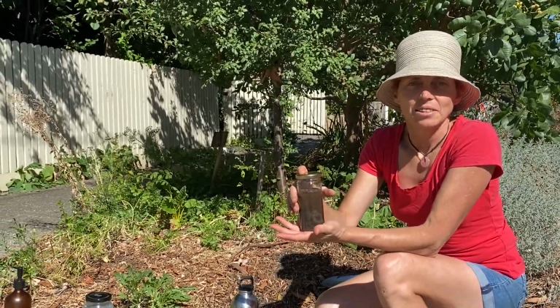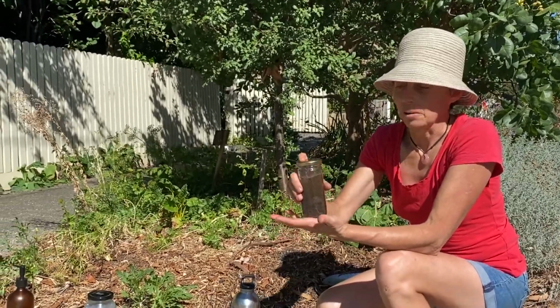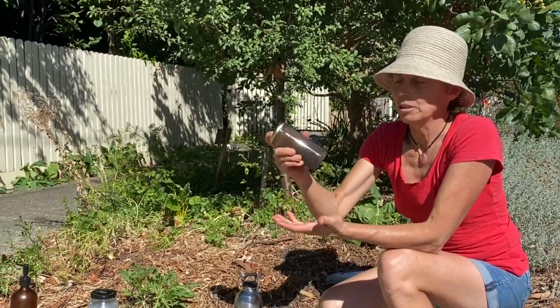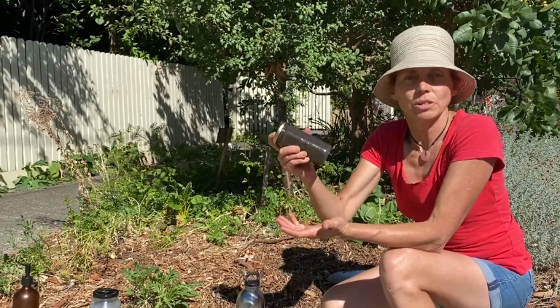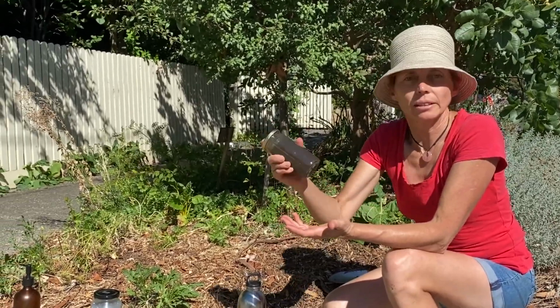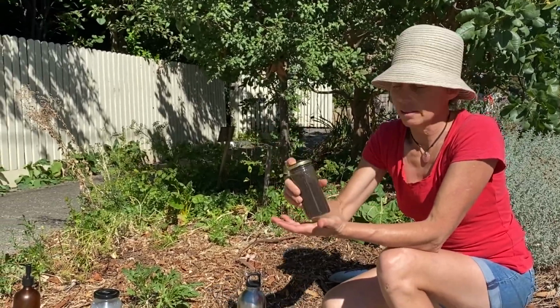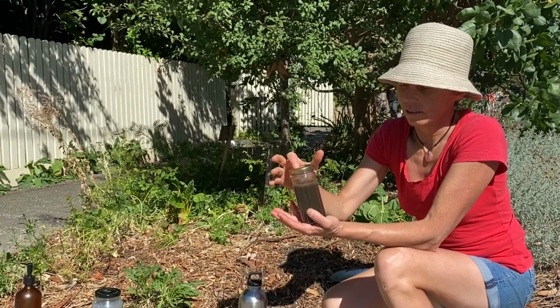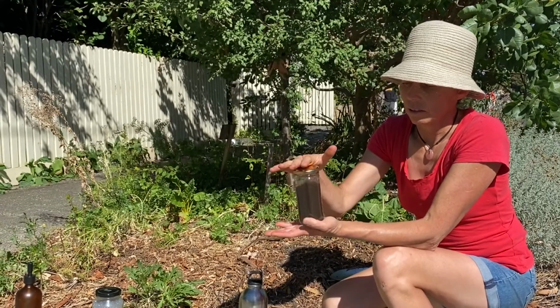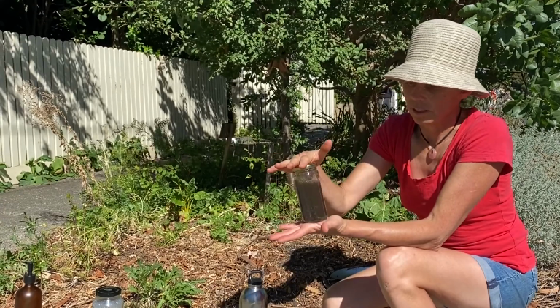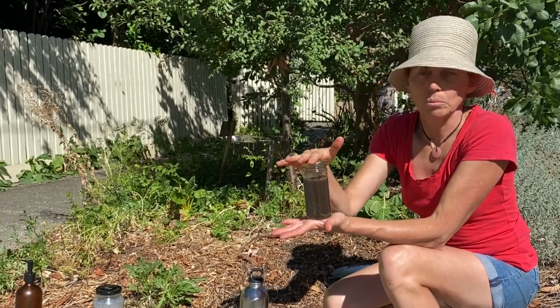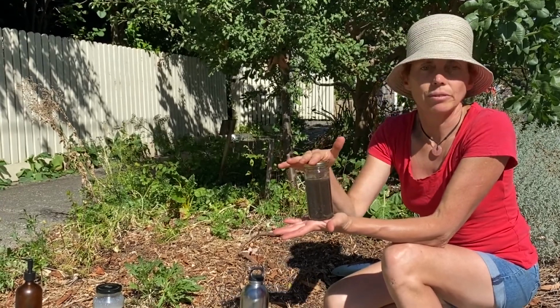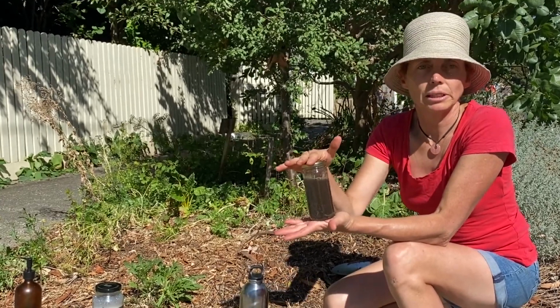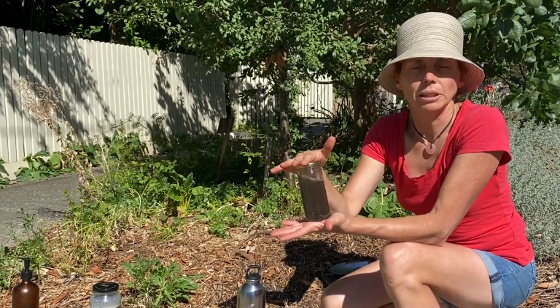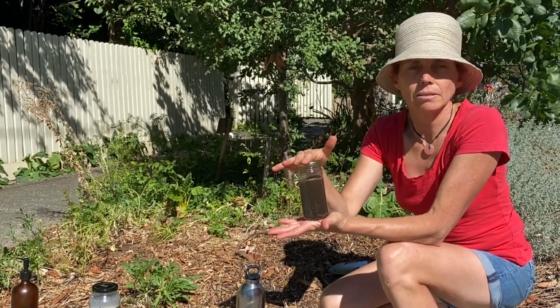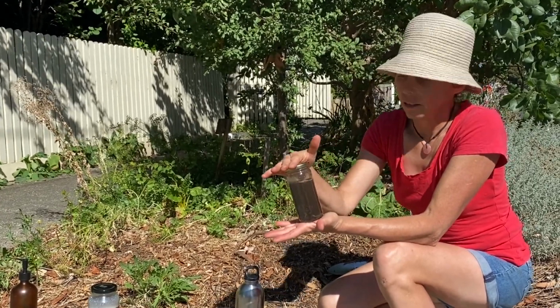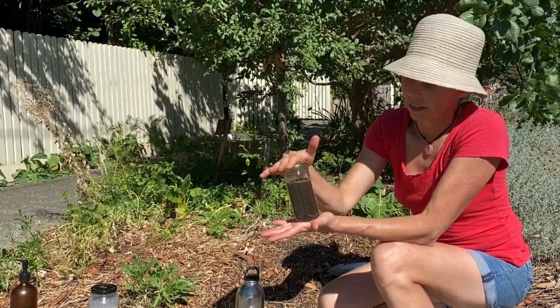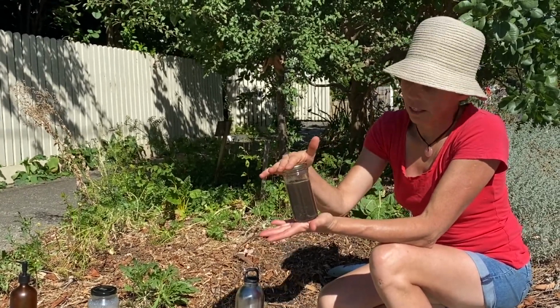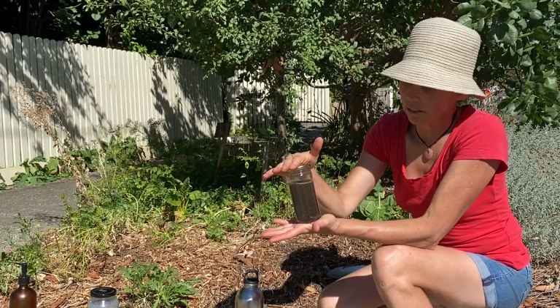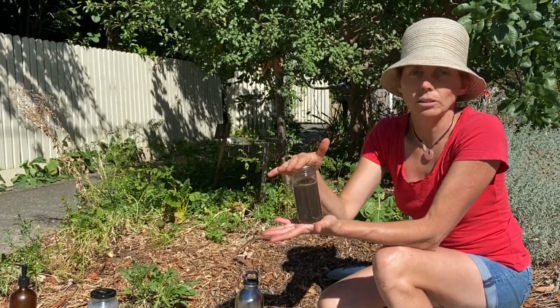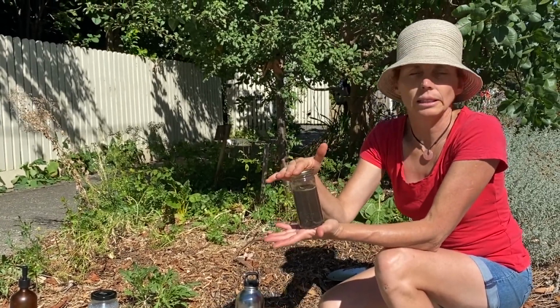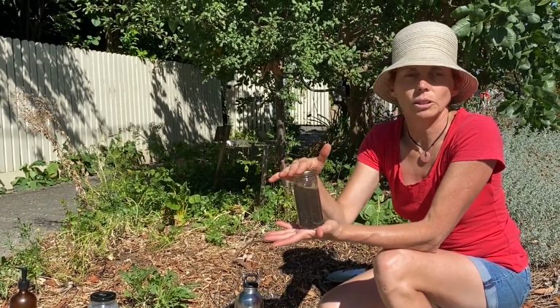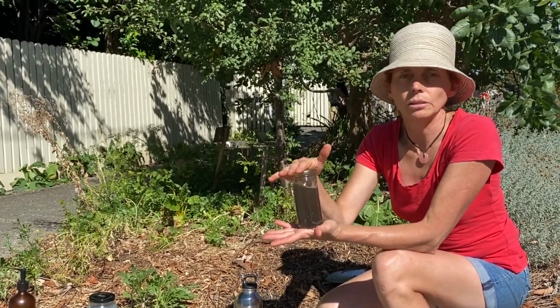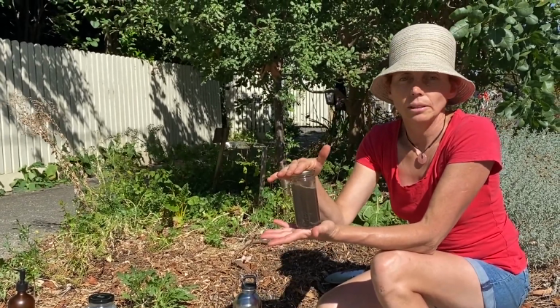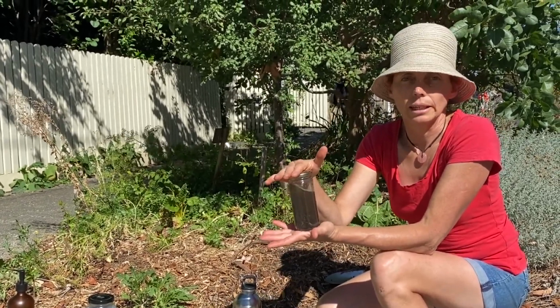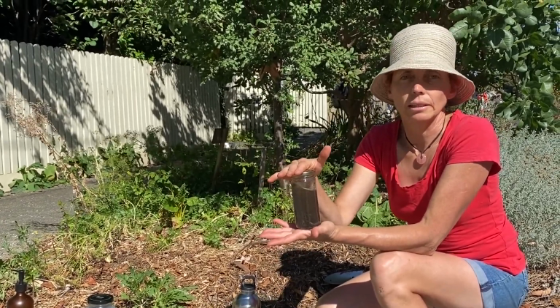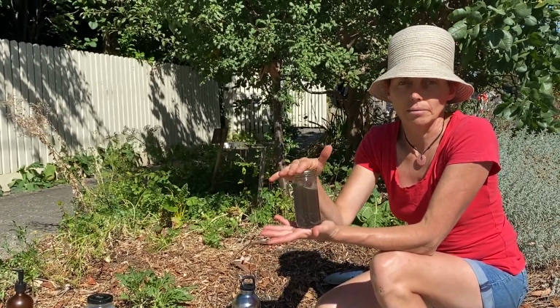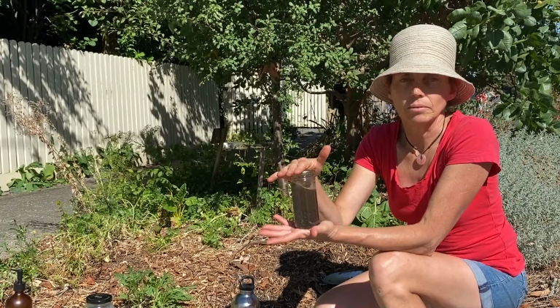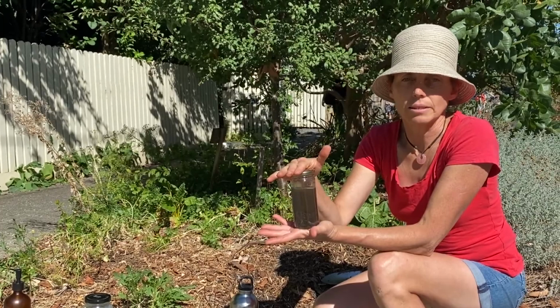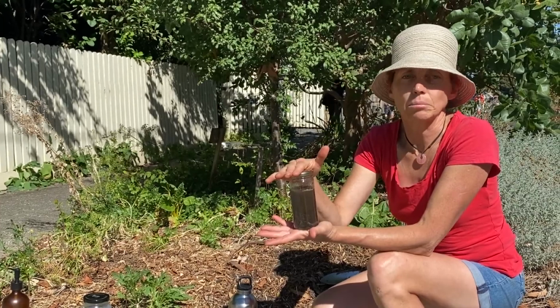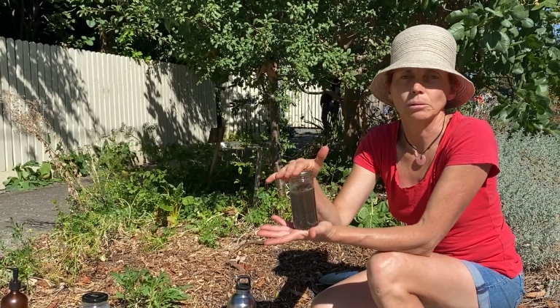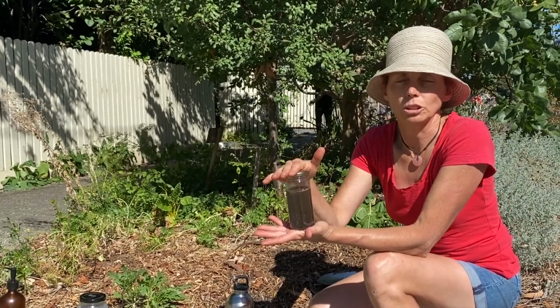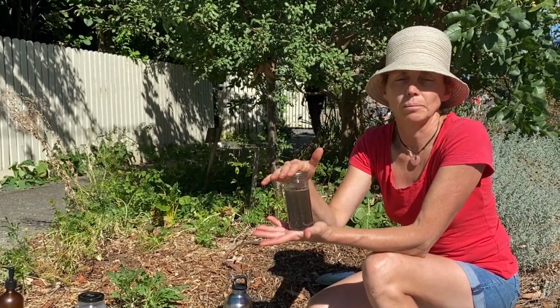After we've shaken this, we just need to wait 5 or 10 minutes. And if it hasn't gone clear at all, then this soil can be helped with gypsum.